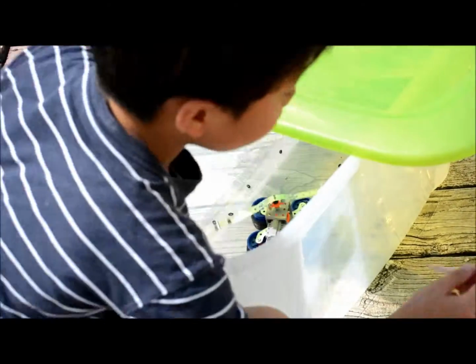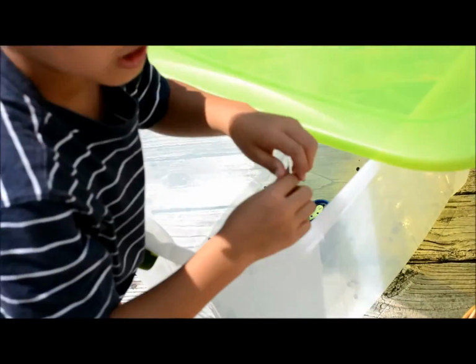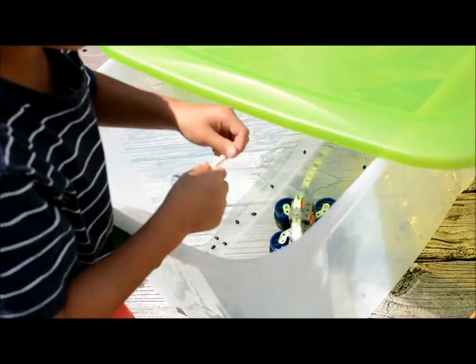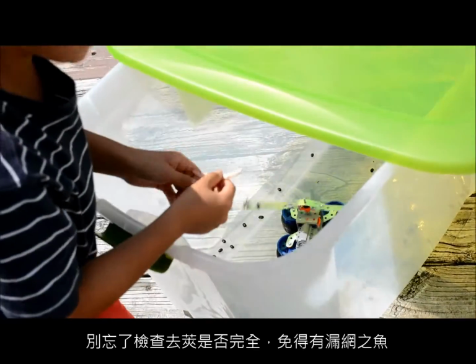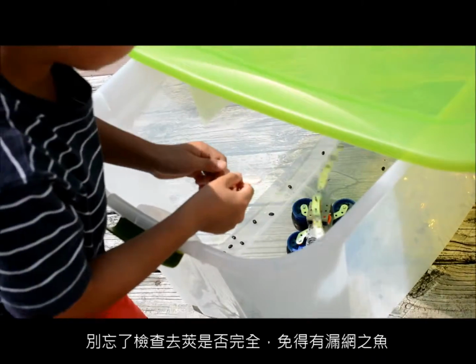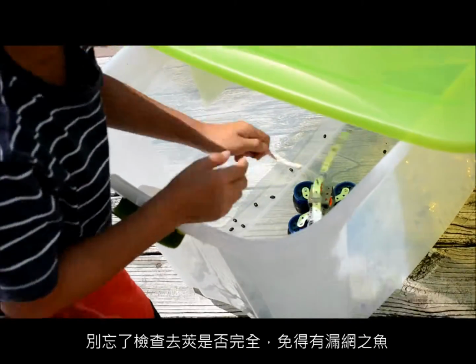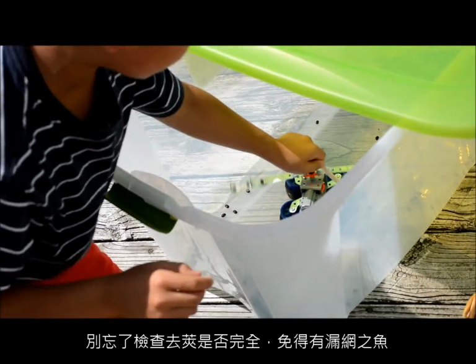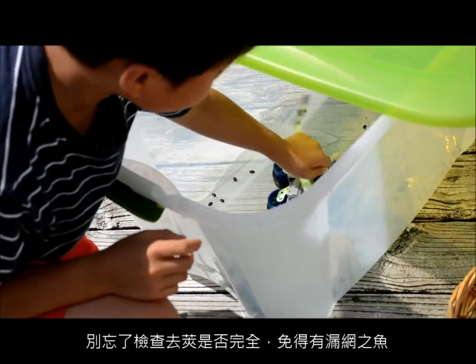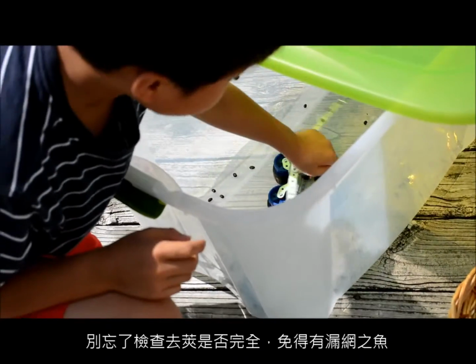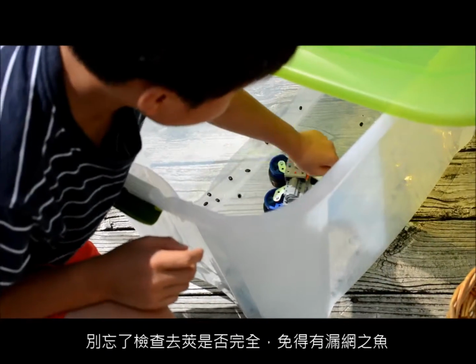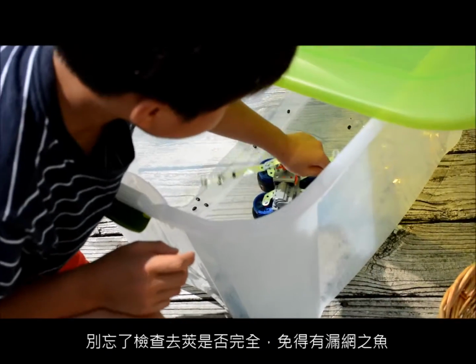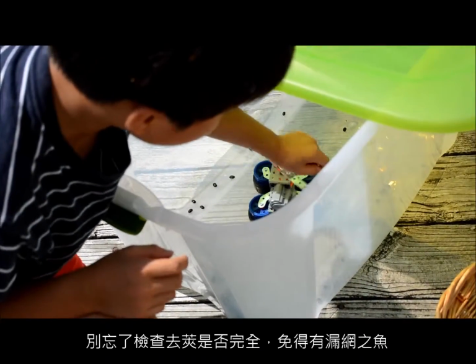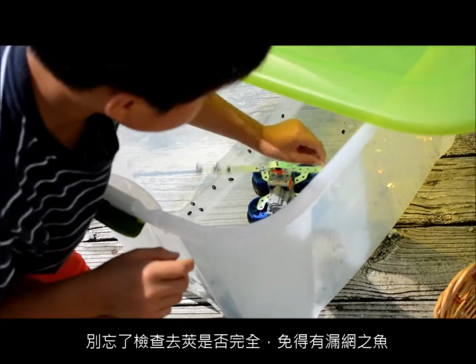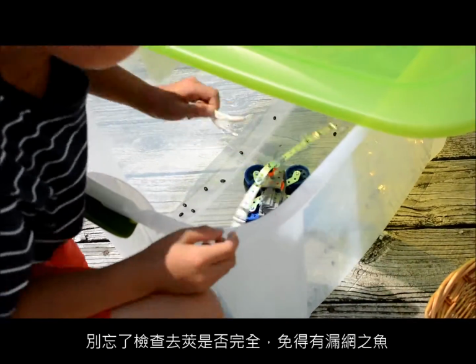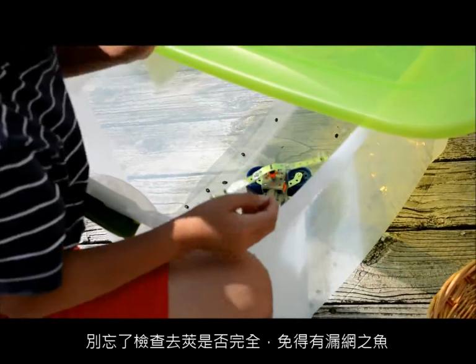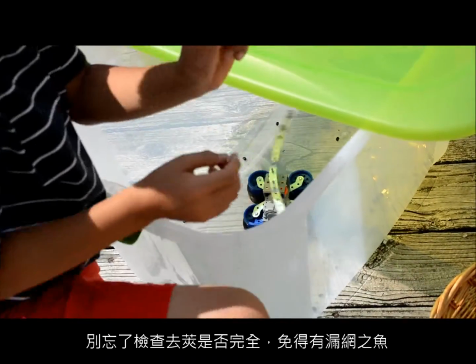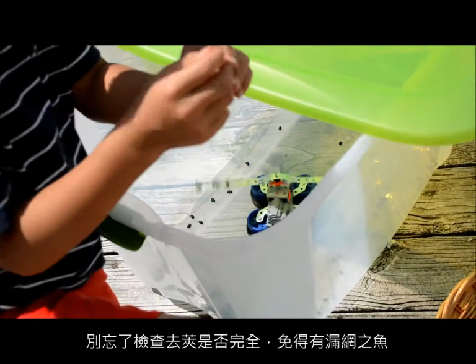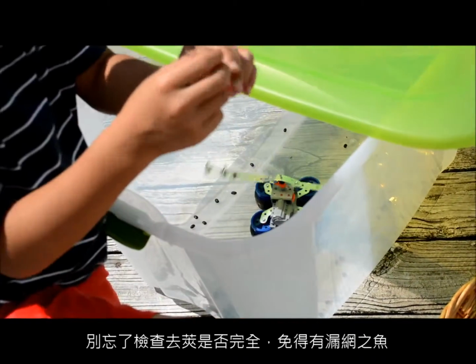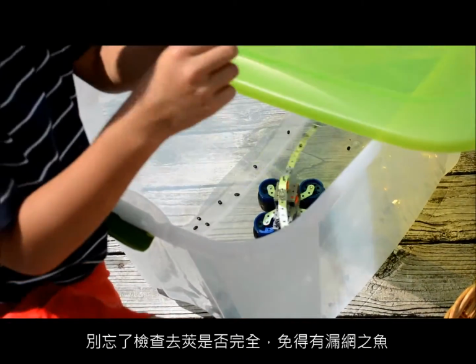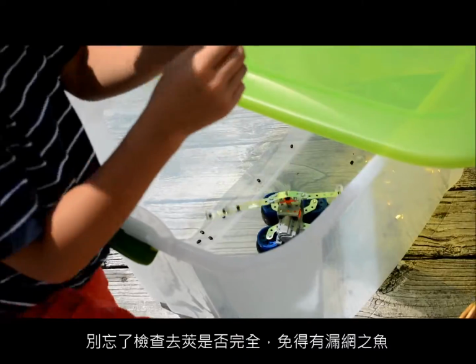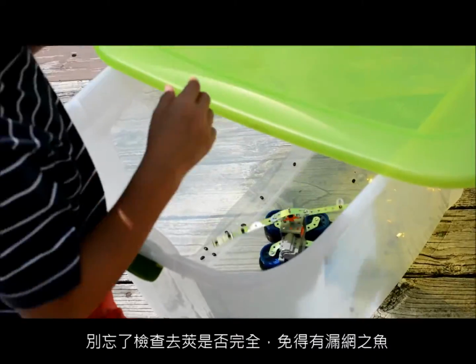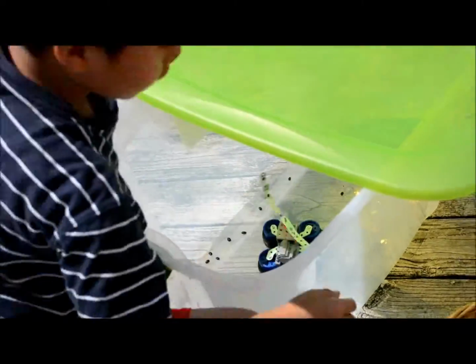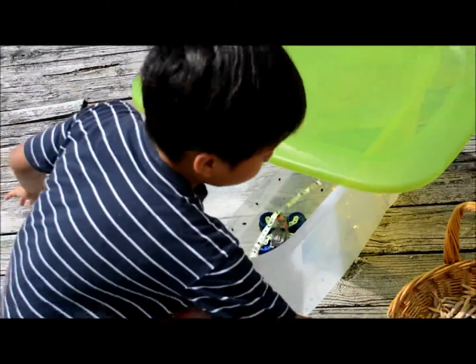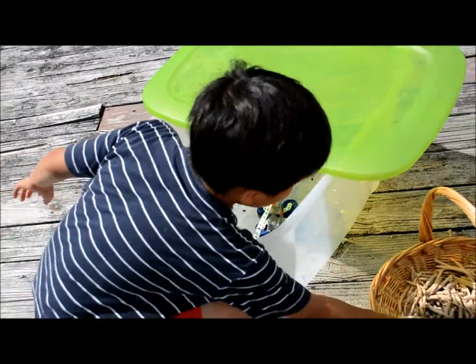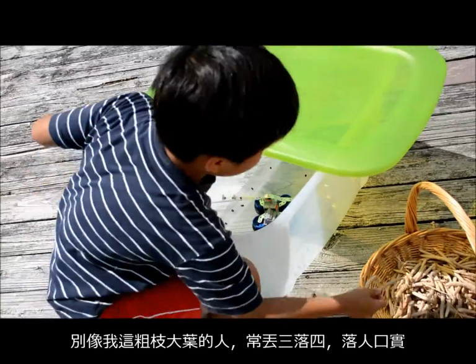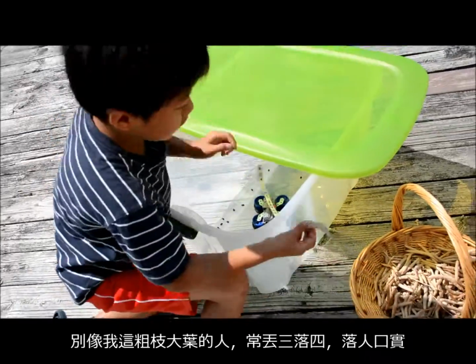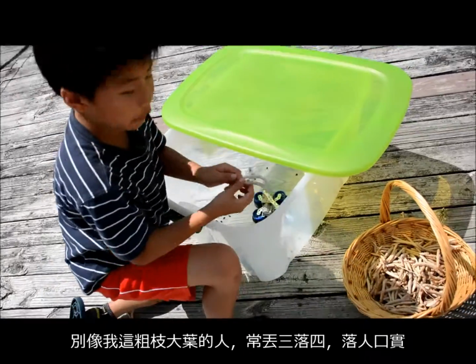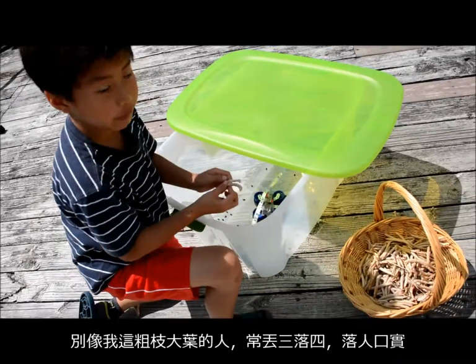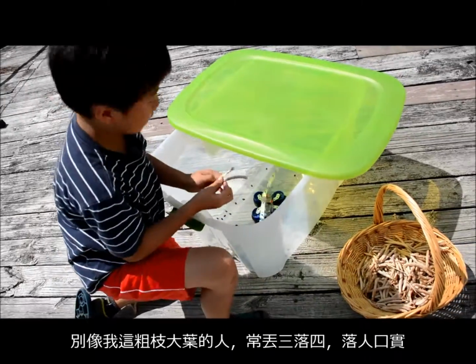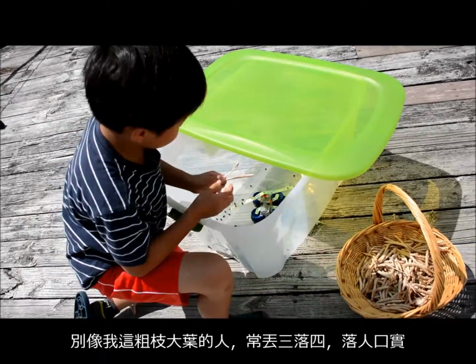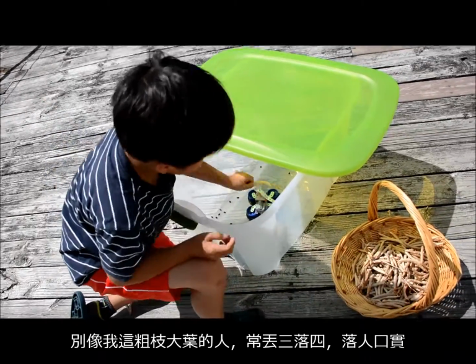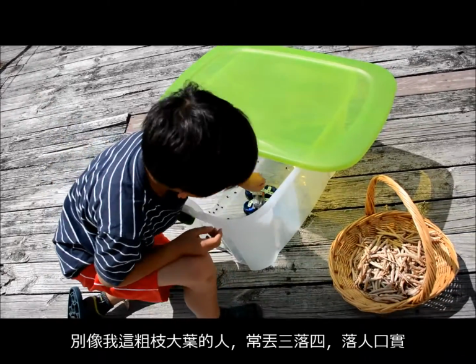Always check when you're done shelling the beans to make sure you've gotten all the beans out — now and then it leaves some of the beans inside the pod.